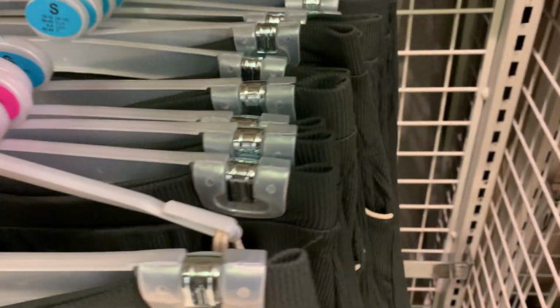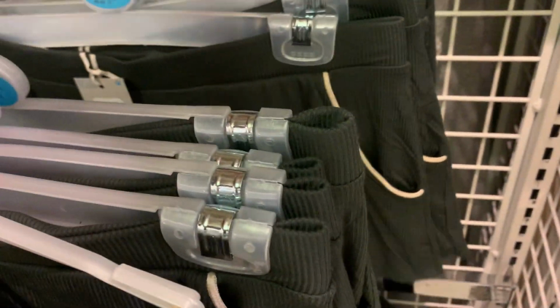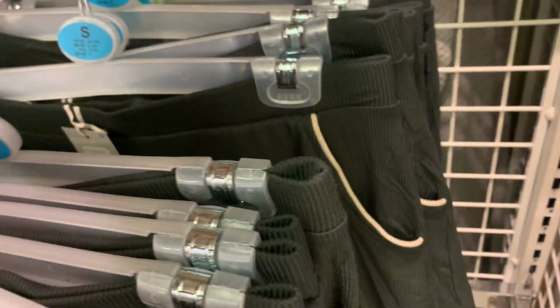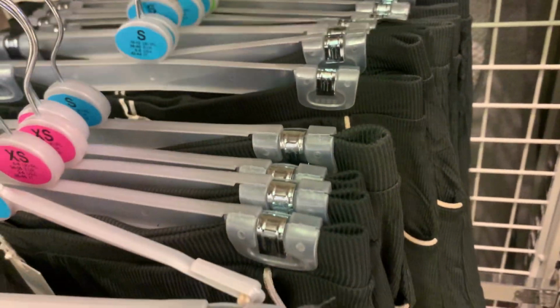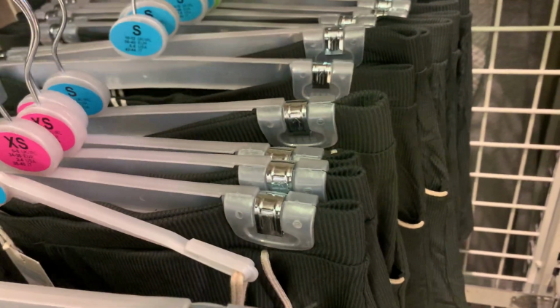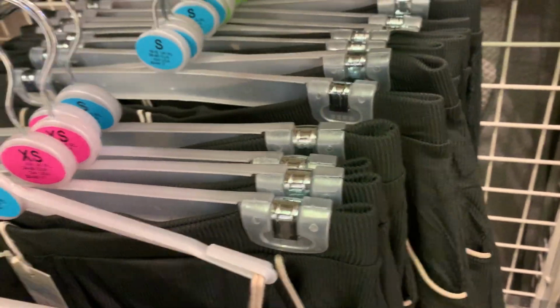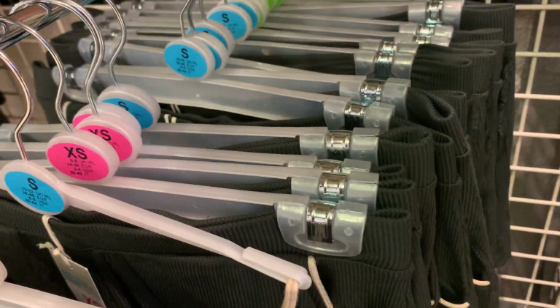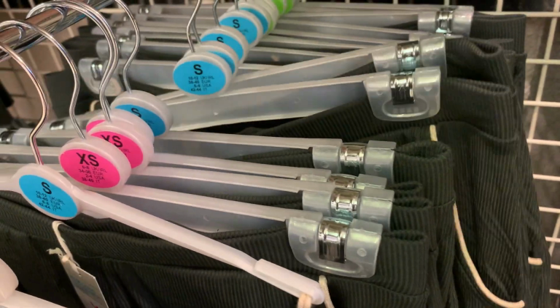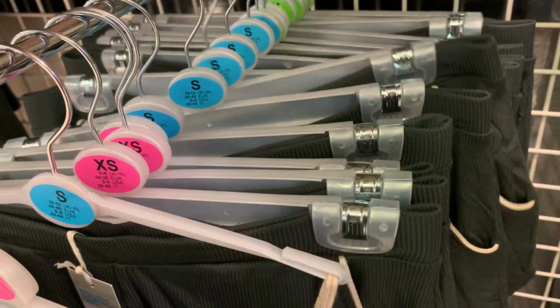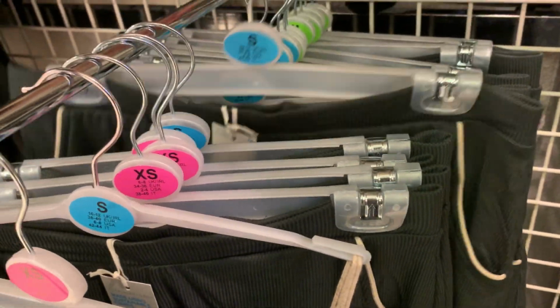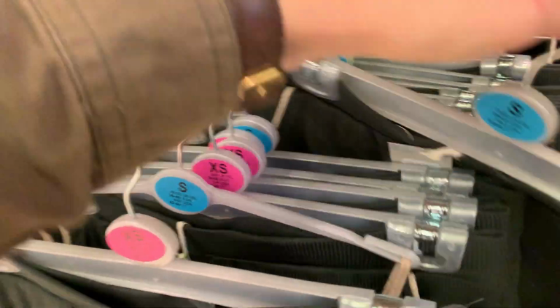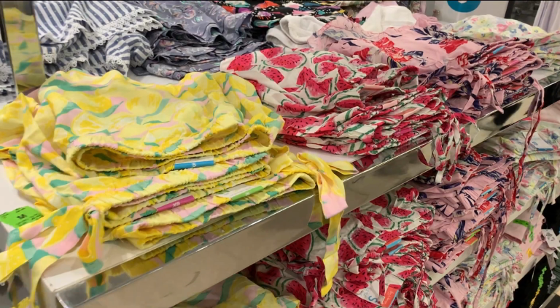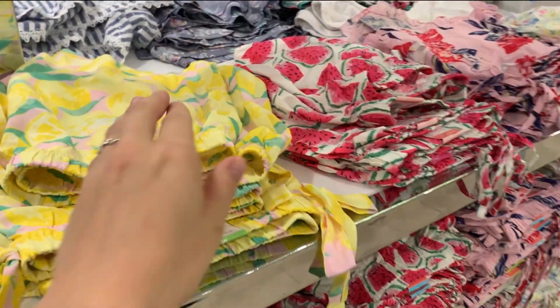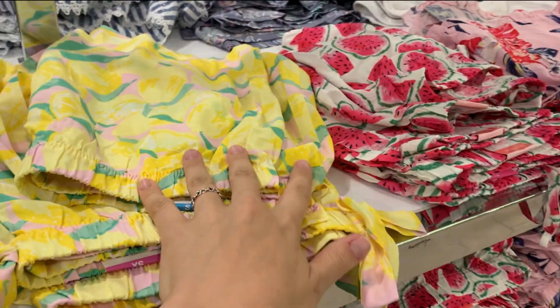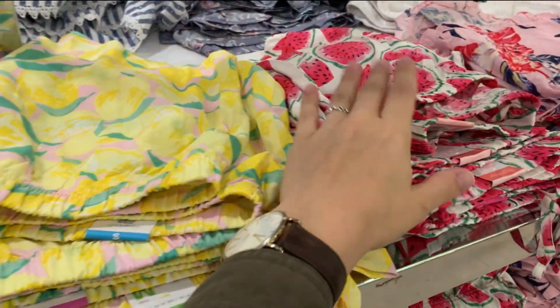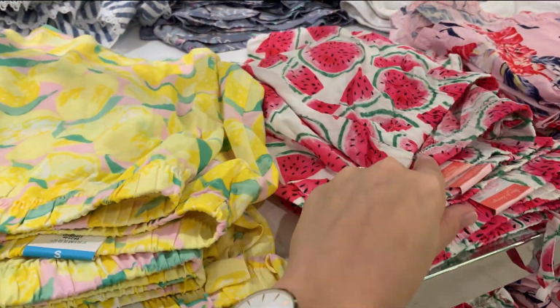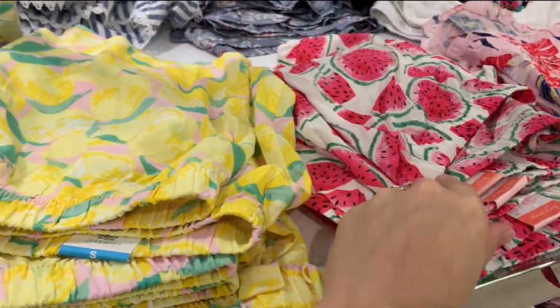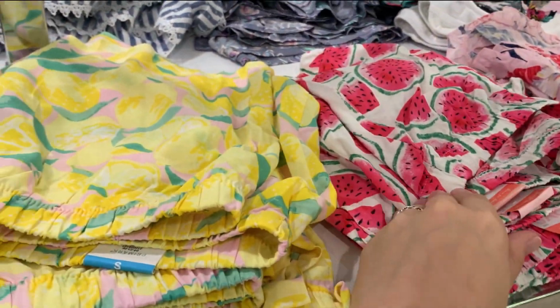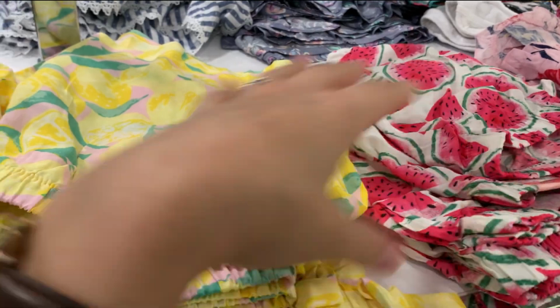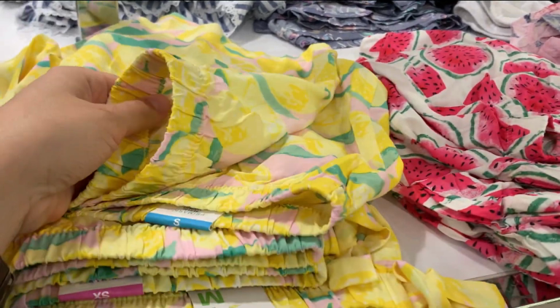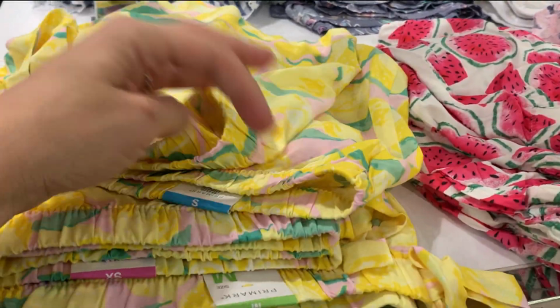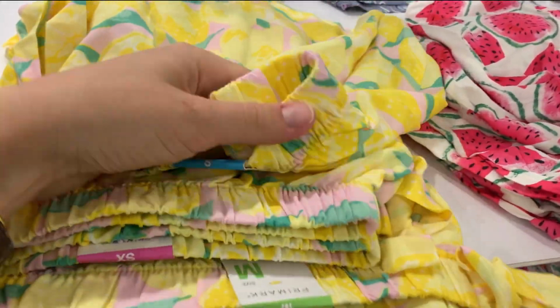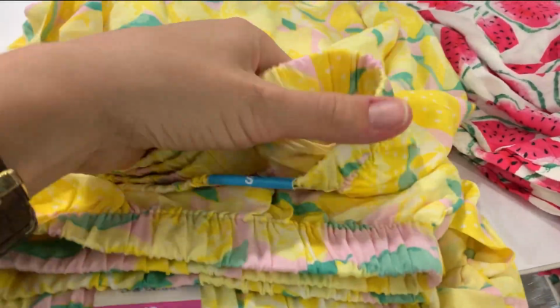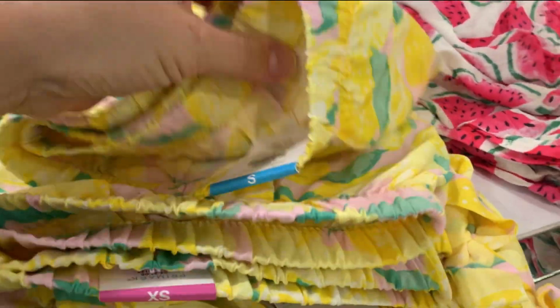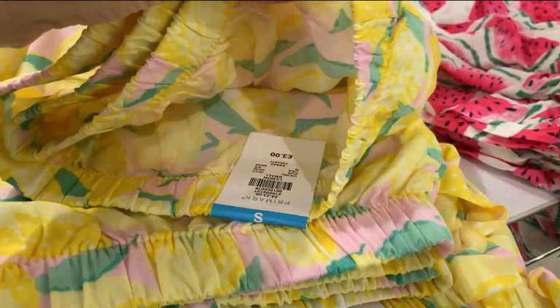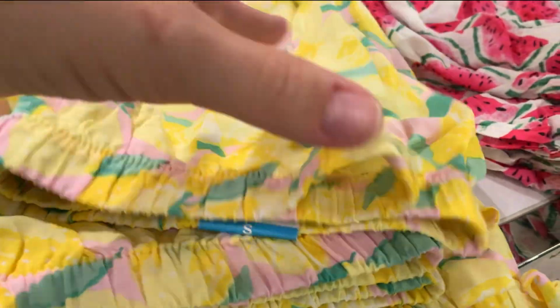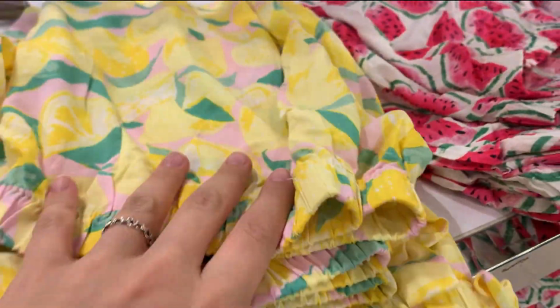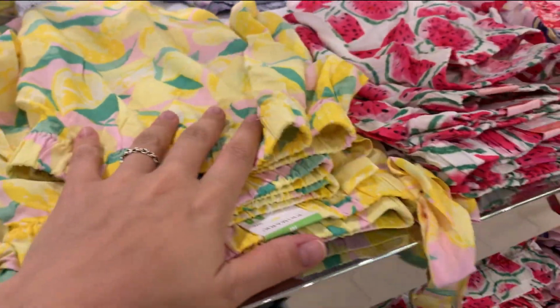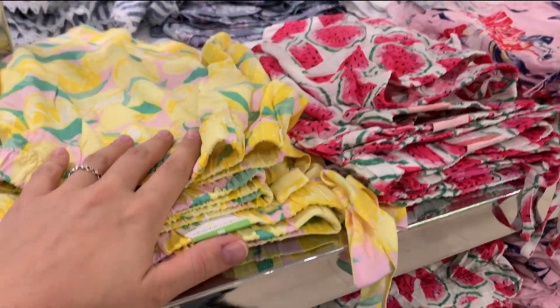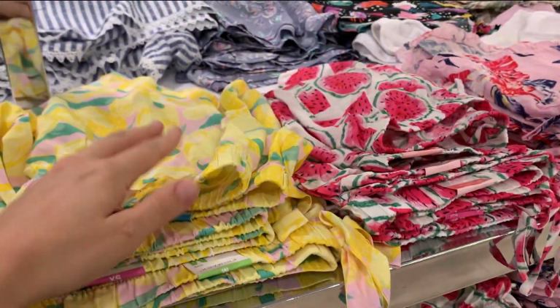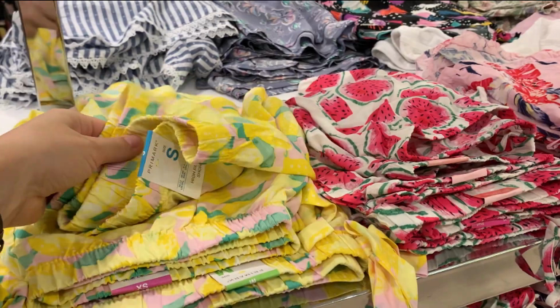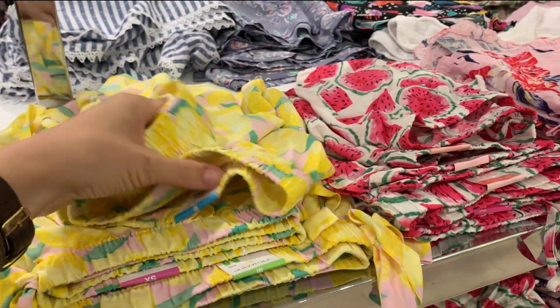And some shorts as well. Look how cute — oh my god, I love this. They are three pounds — I think I'll go with those ones.